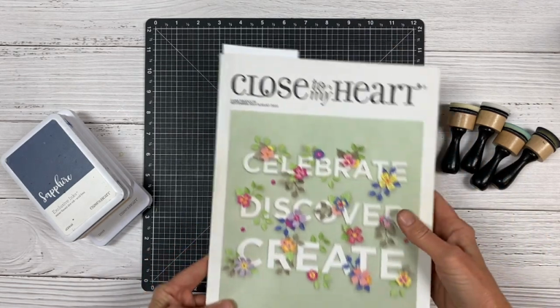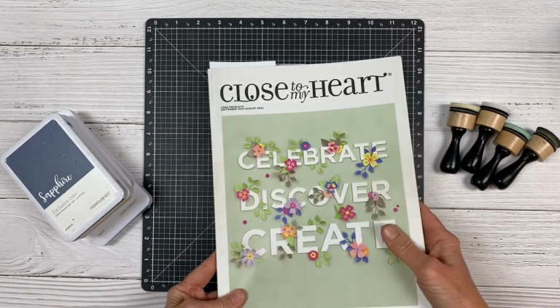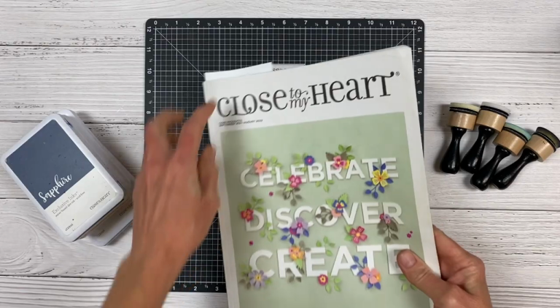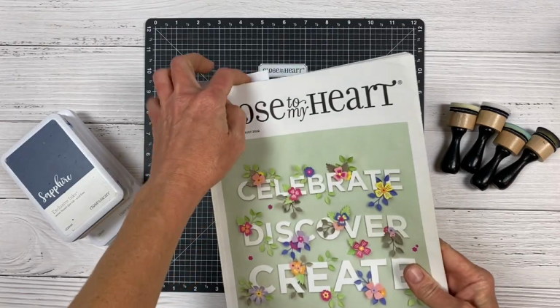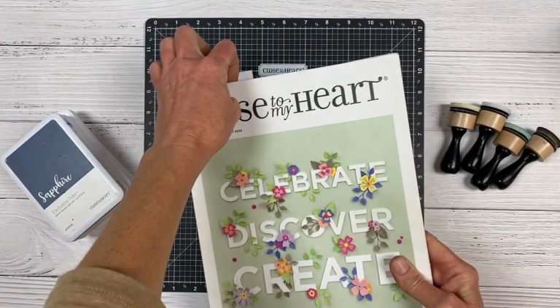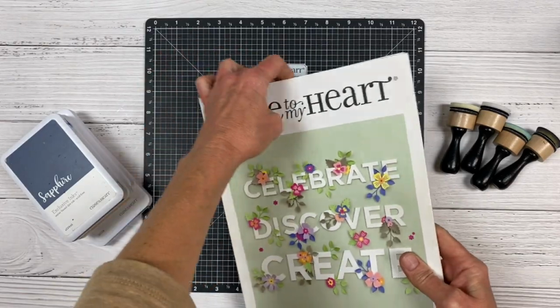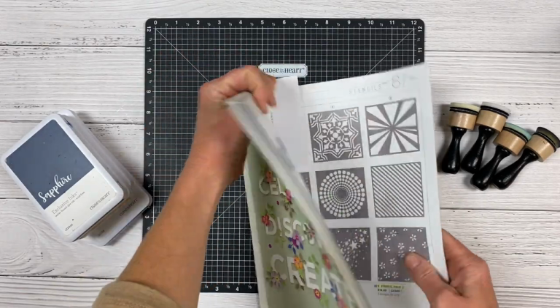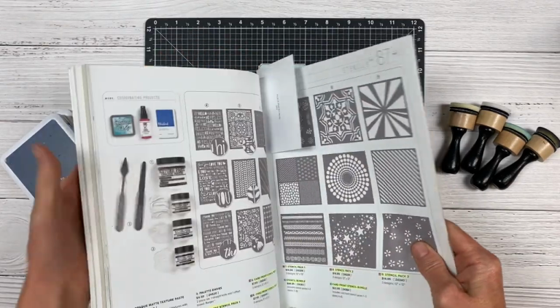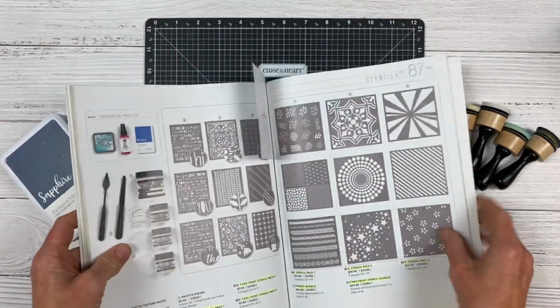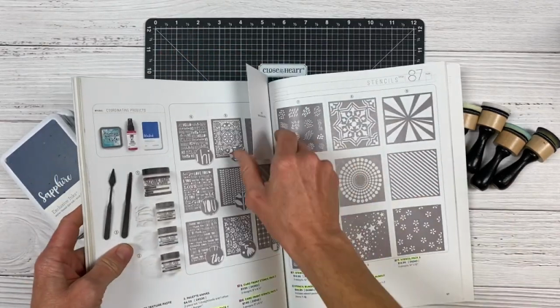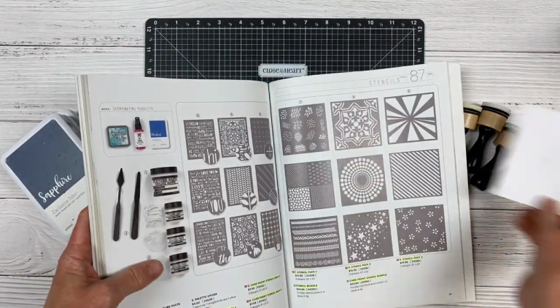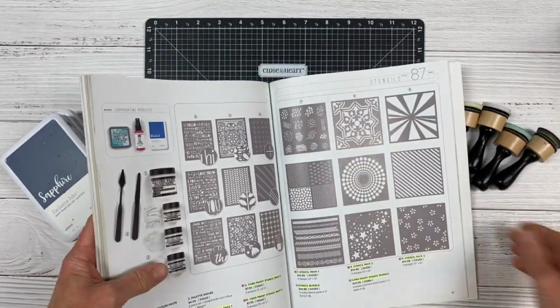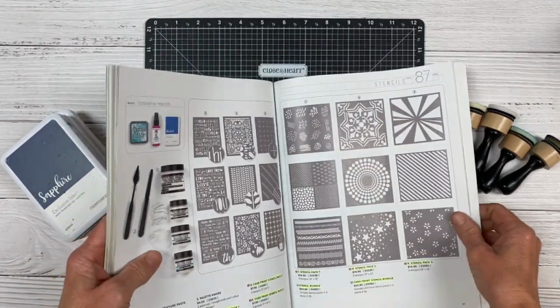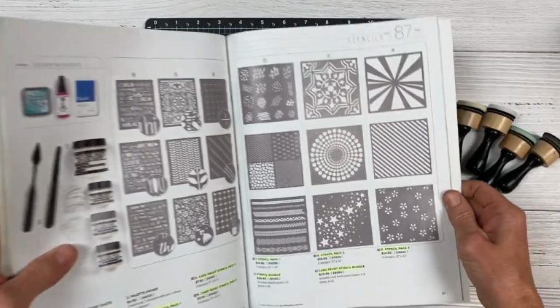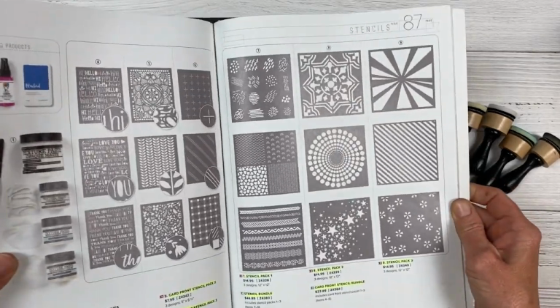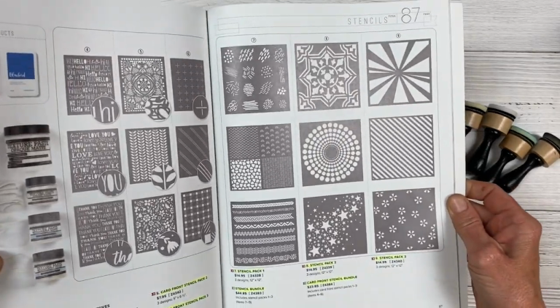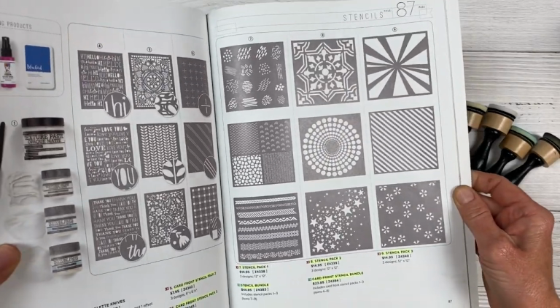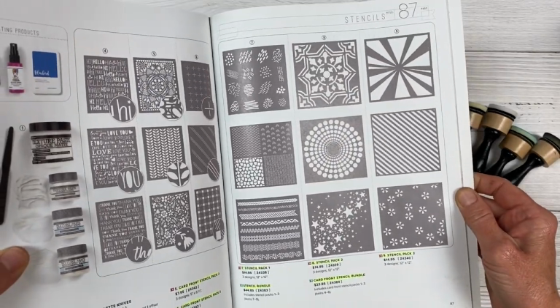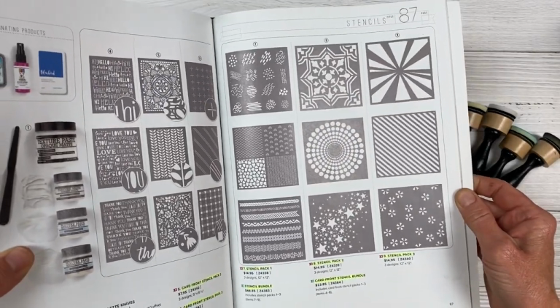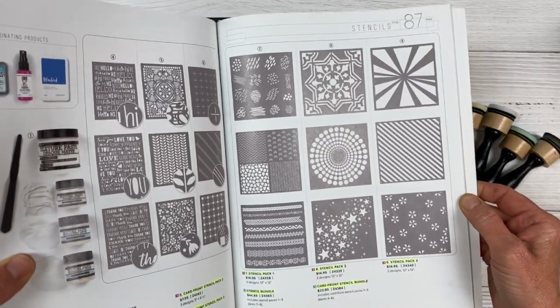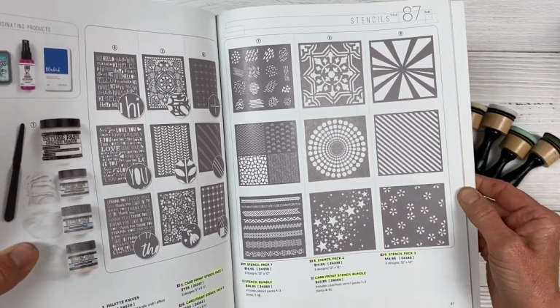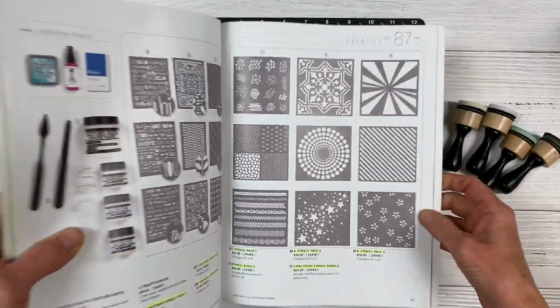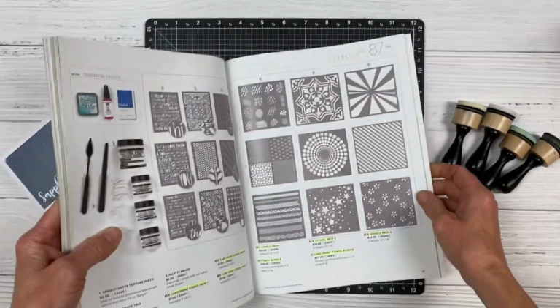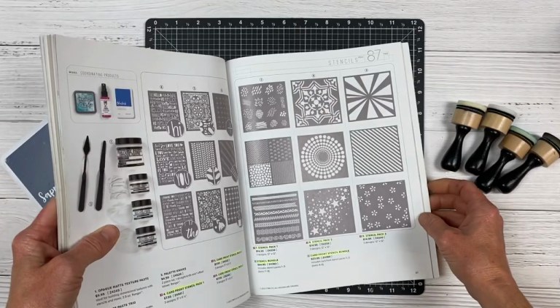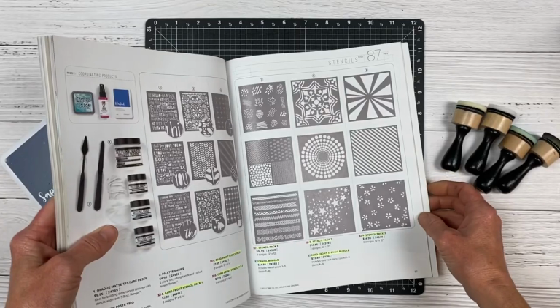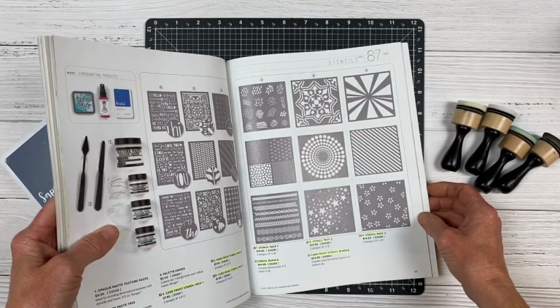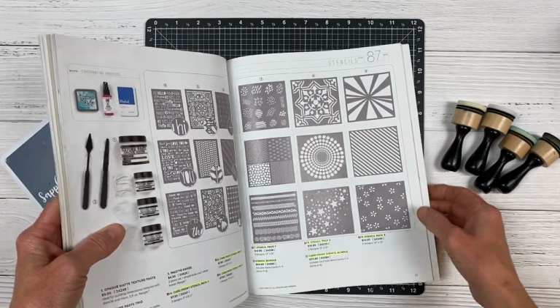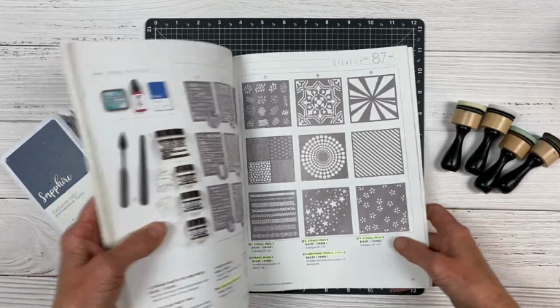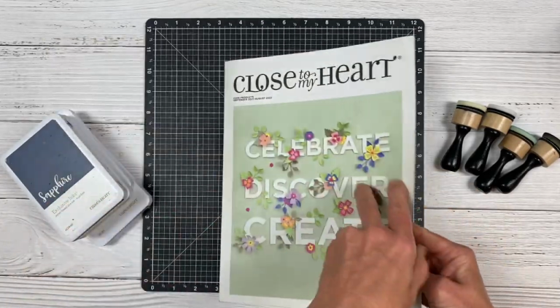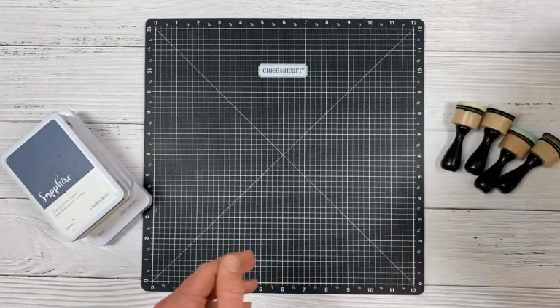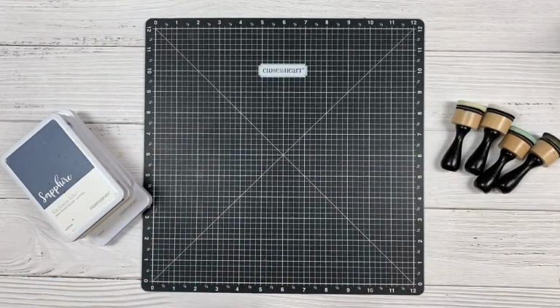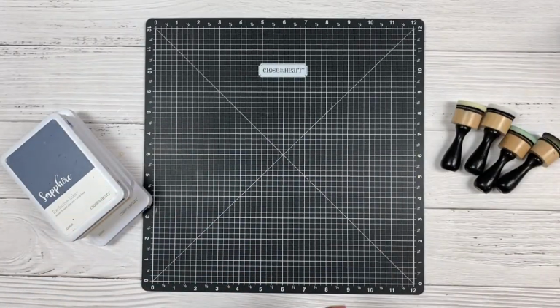Today we're going to create a scrapbook layout. I have the annual core catalog from Close to My Heart. When you turn it towards the back, you can see we have a ton of stencils. The images on the right are 12 by 12 stencils, which are perfect for 12 by 12 scrapbook layouts.